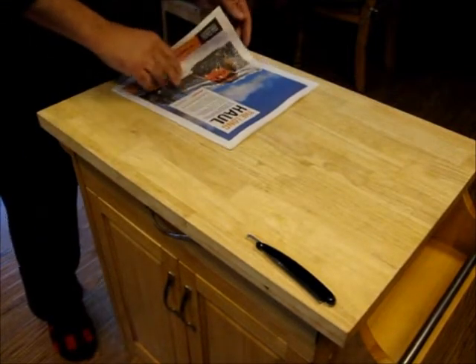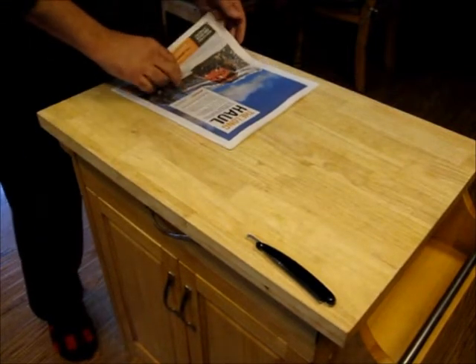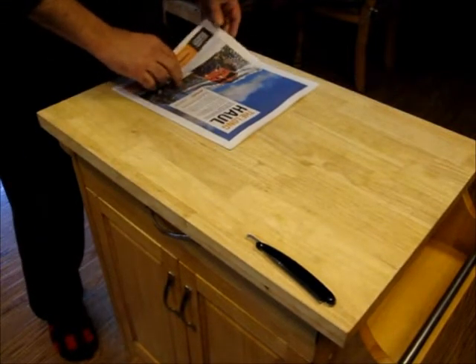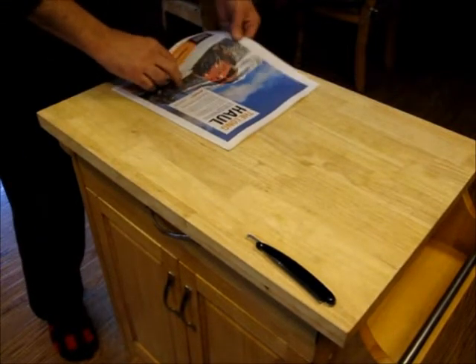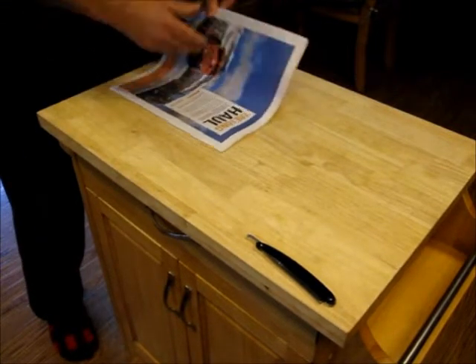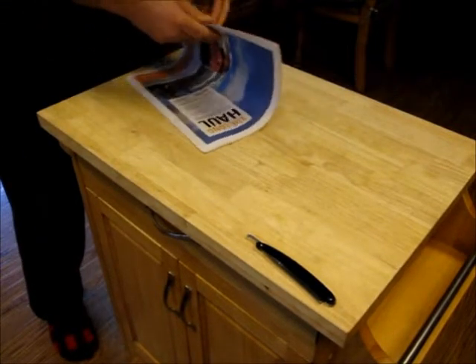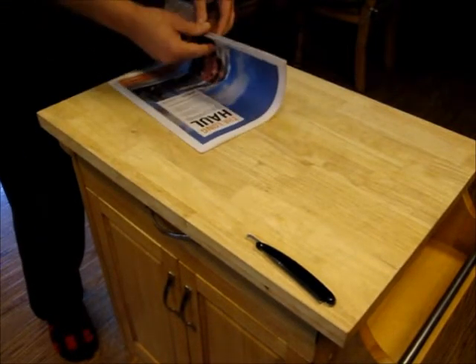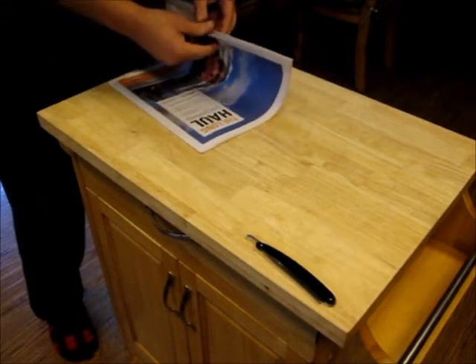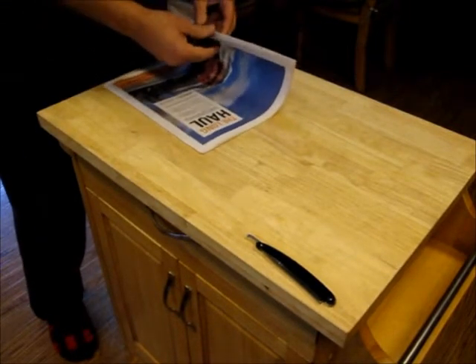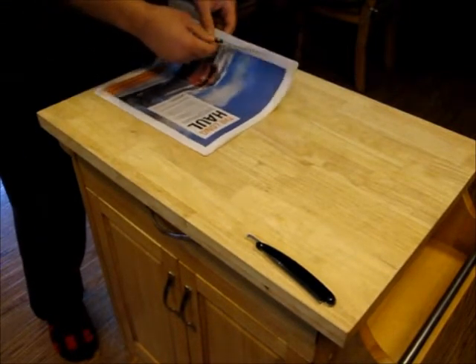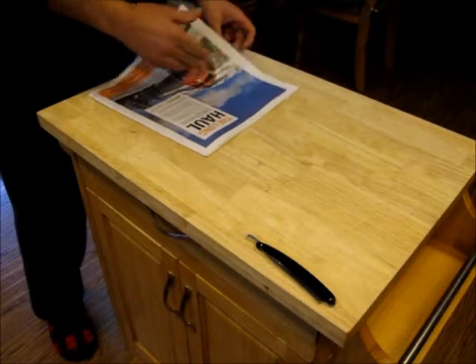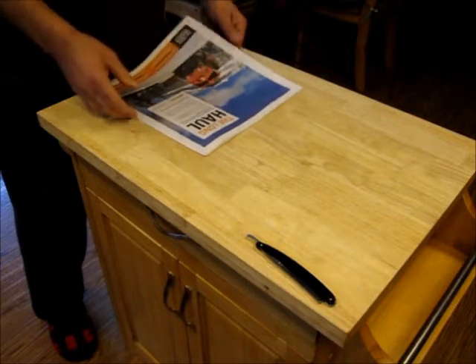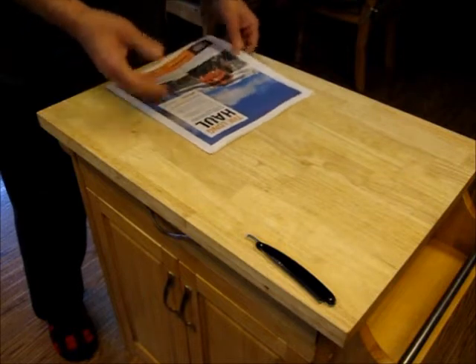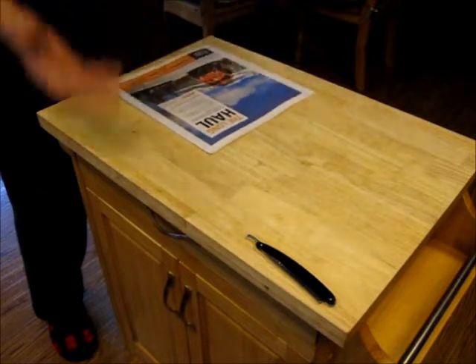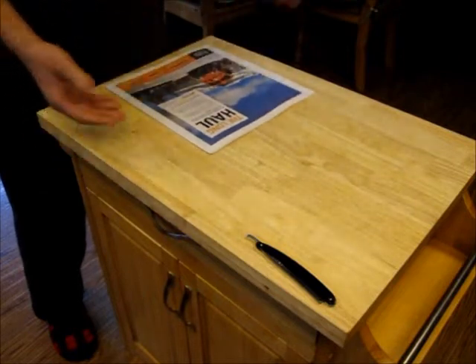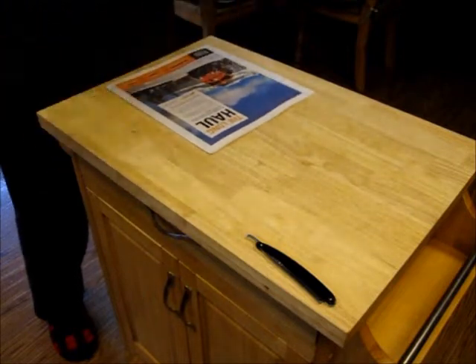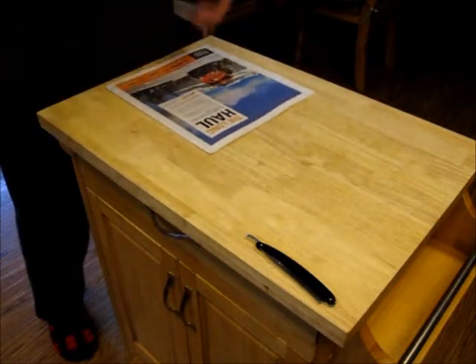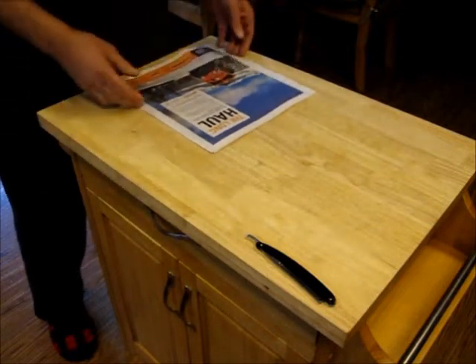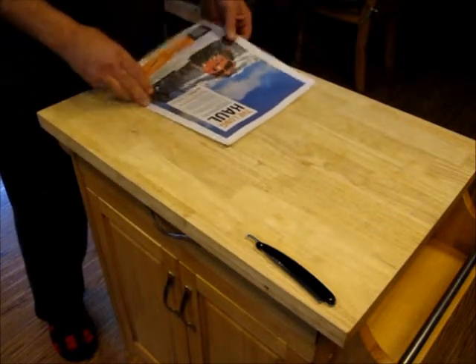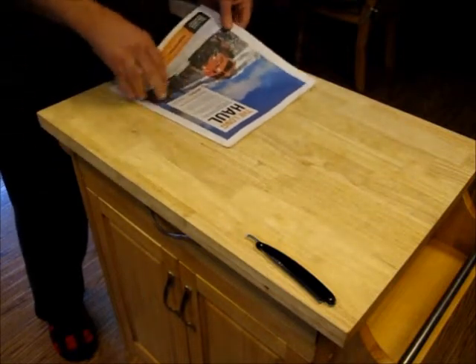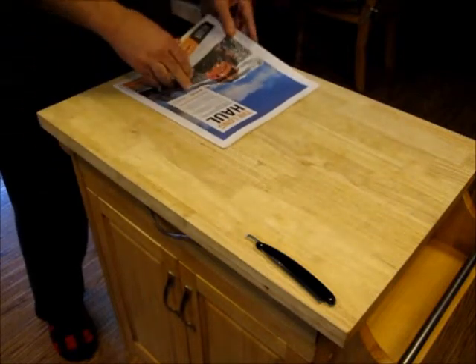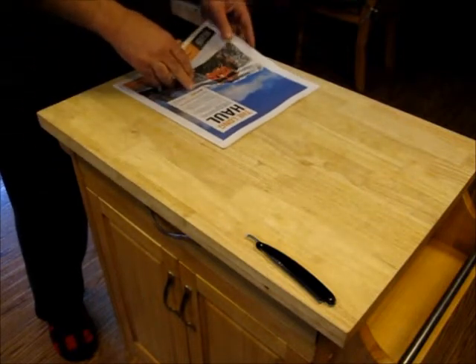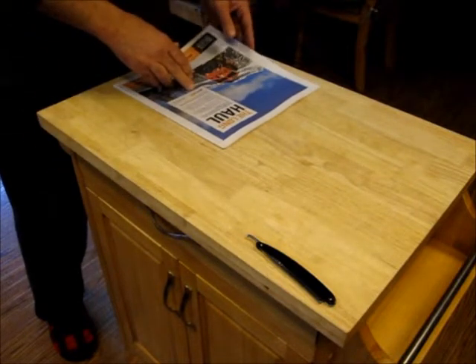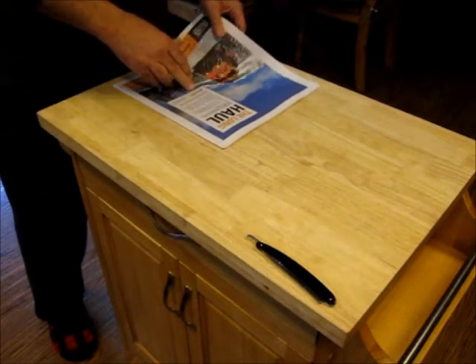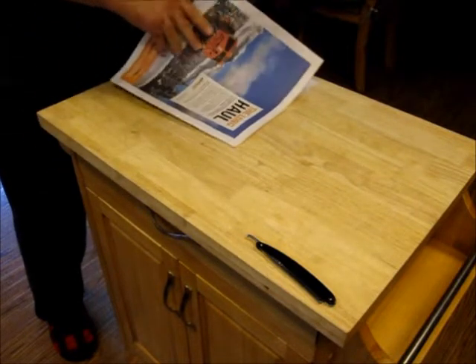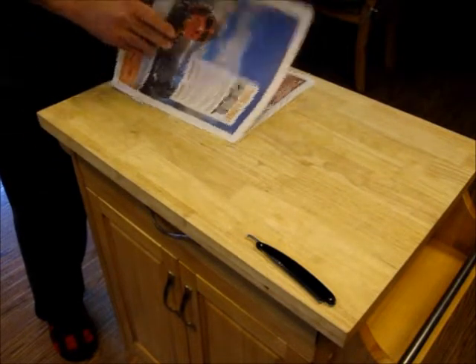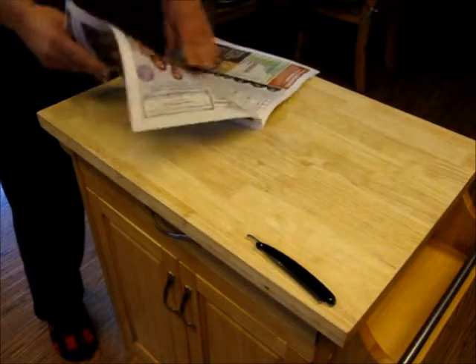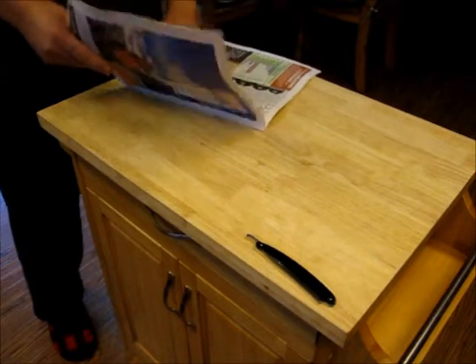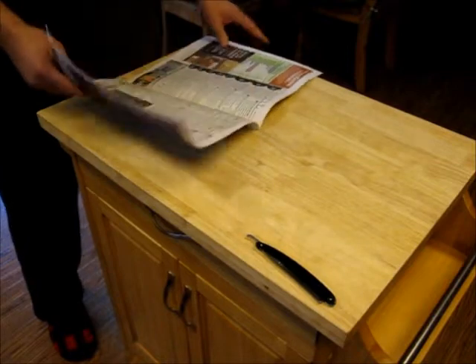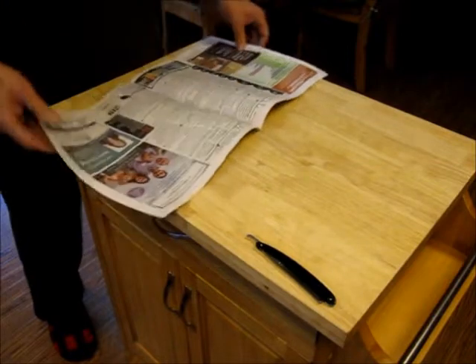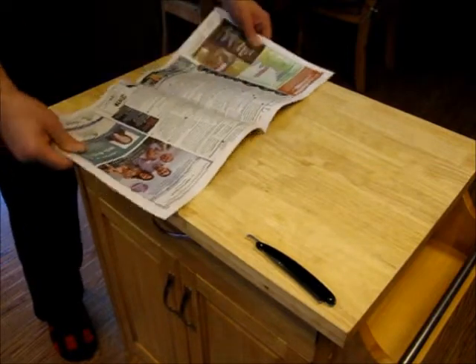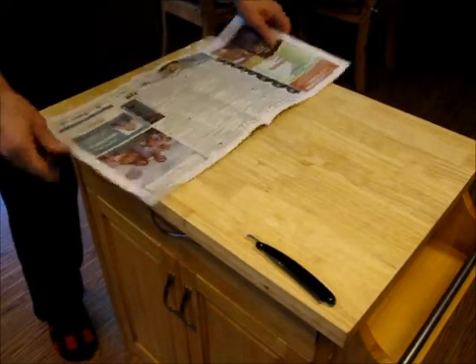Newspaper has proven to be very, very effective stropping material. So when you get your newspaper outside your hotel room door or wherever you're staying, it's pretty simple really.